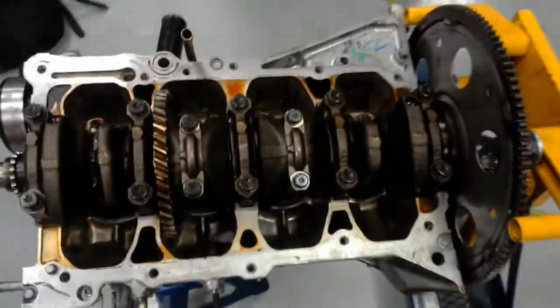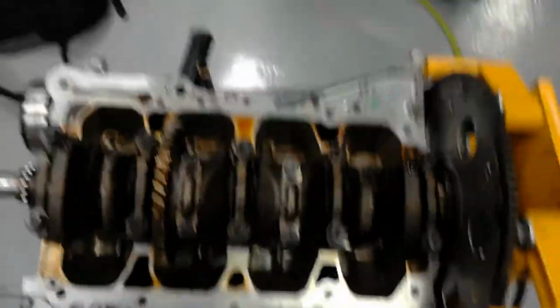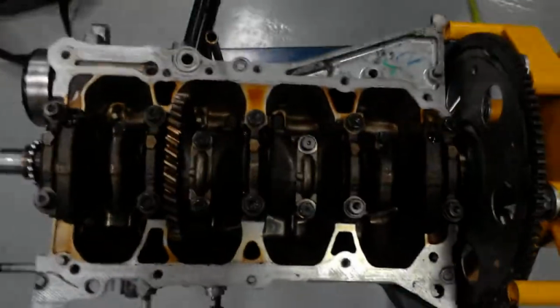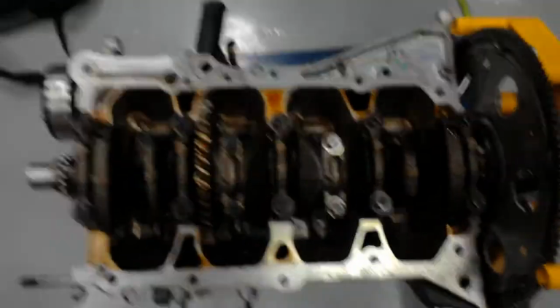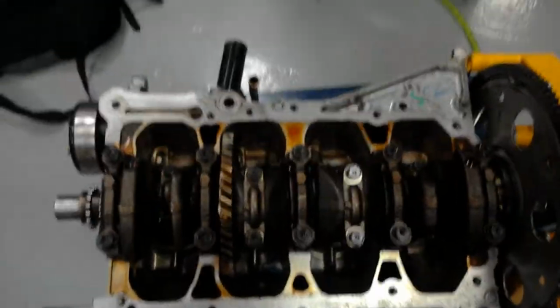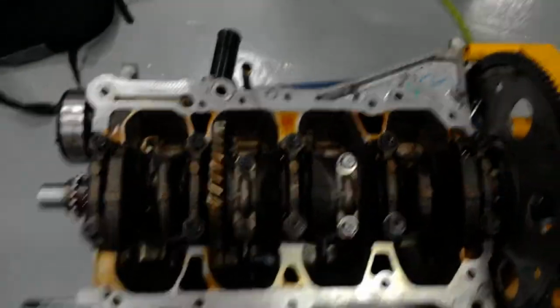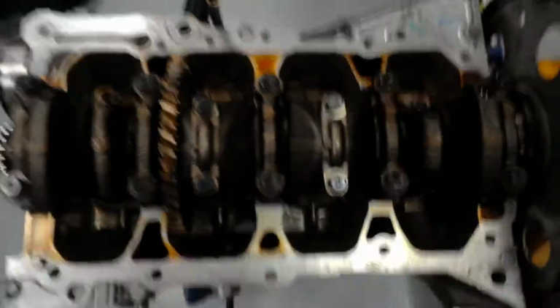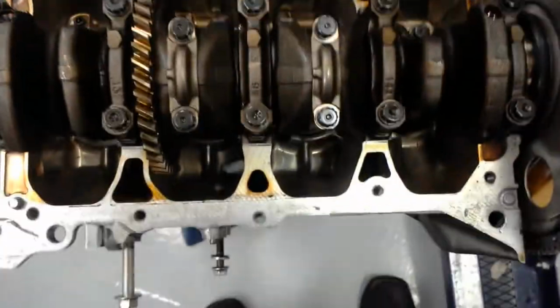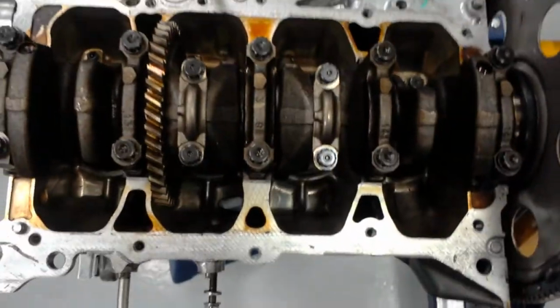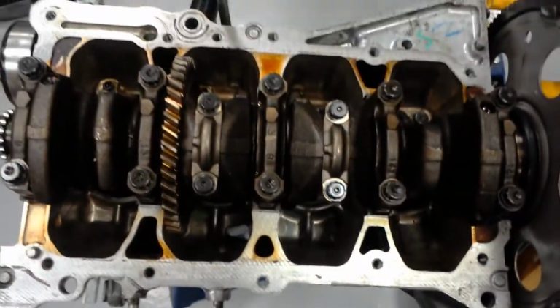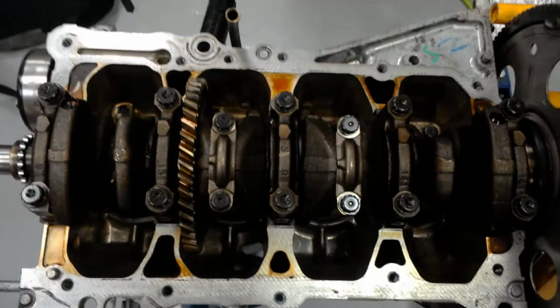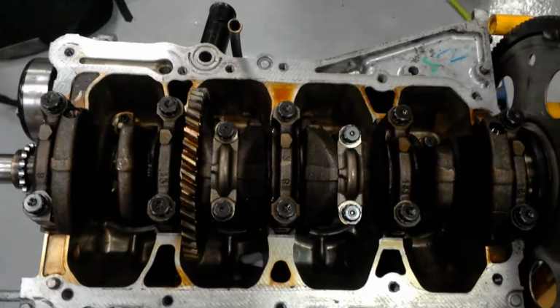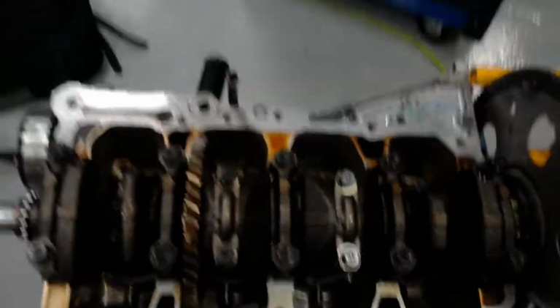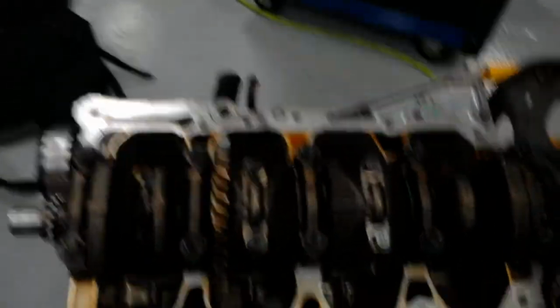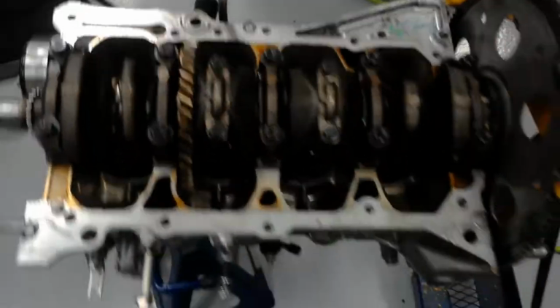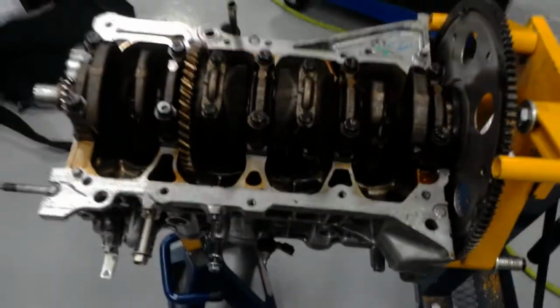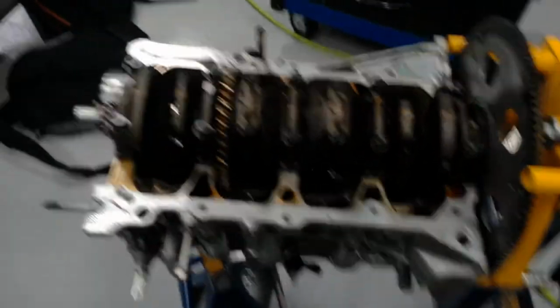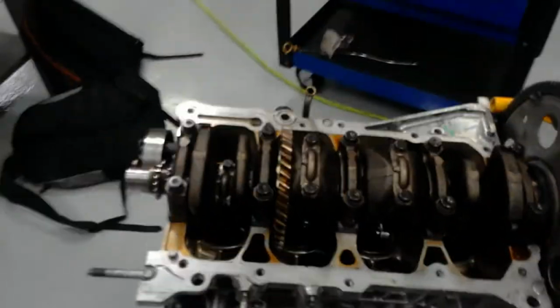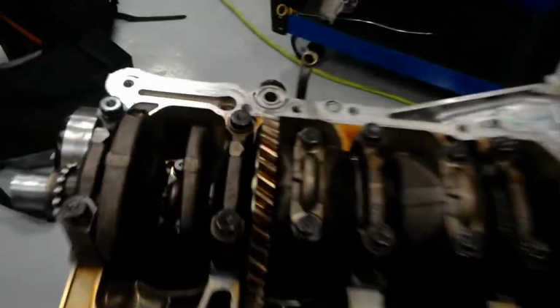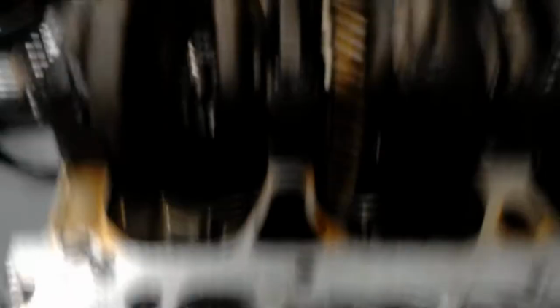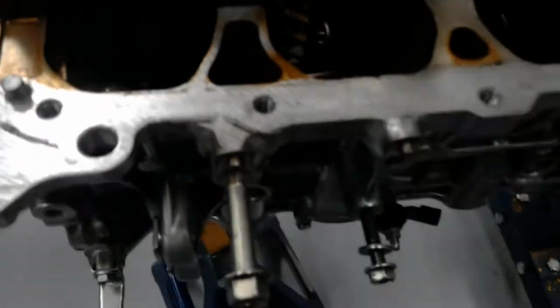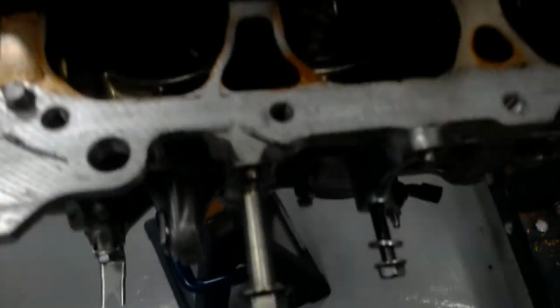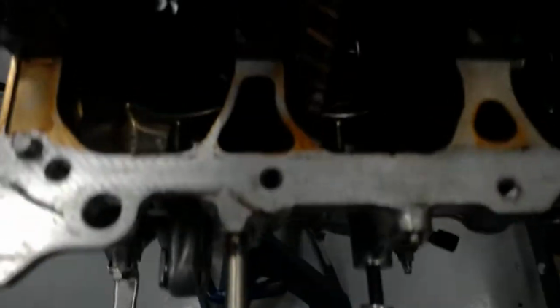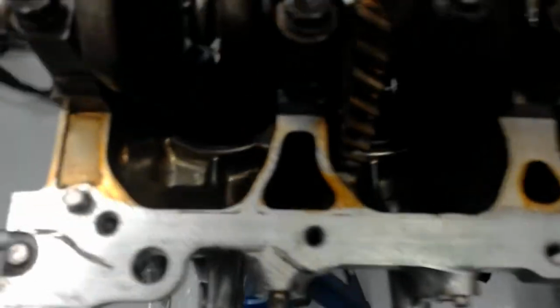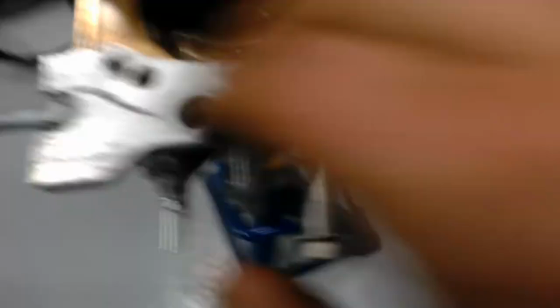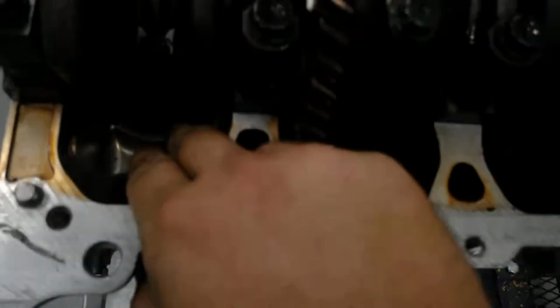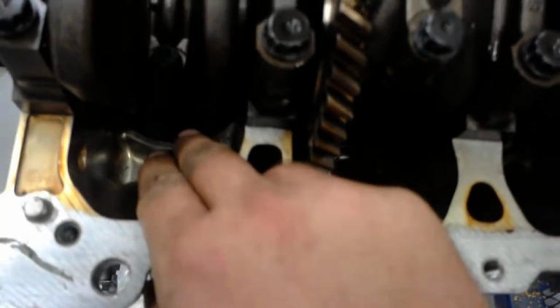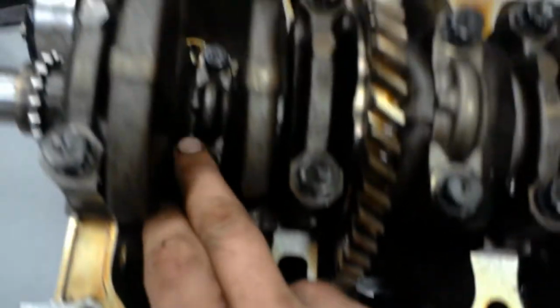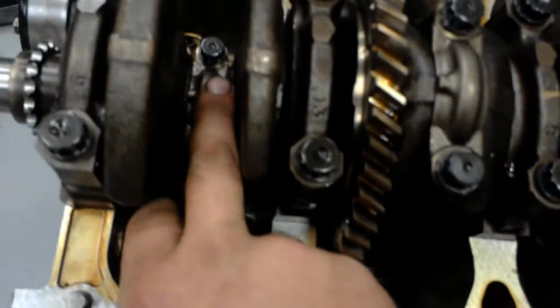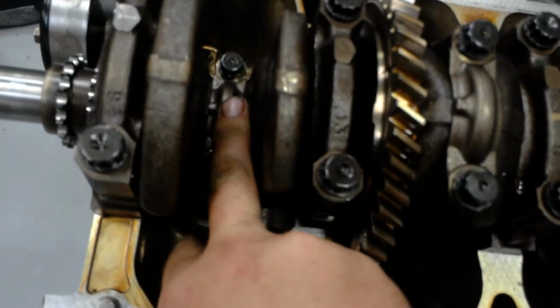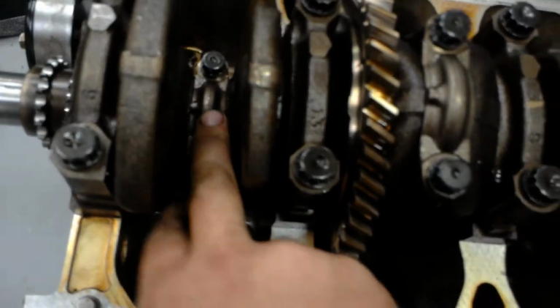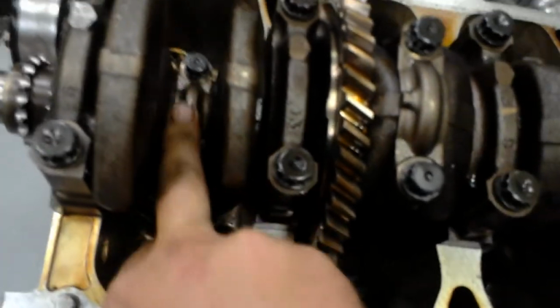Hey, it's Jason with JTEC and we're back here with this 2007 Toyota Camry. It's got the 2.4L. We stripped it down in the last video and now we've got our pistons back in and our connecting rods and our caps.